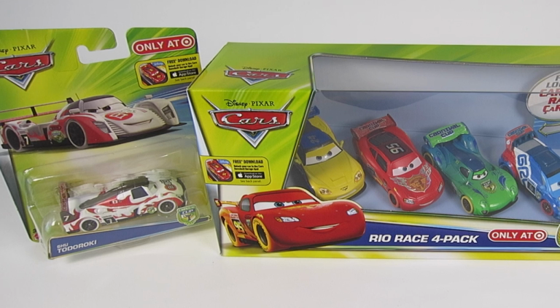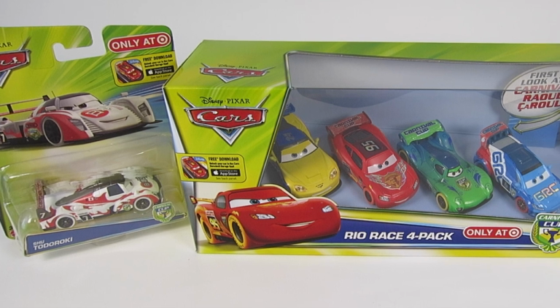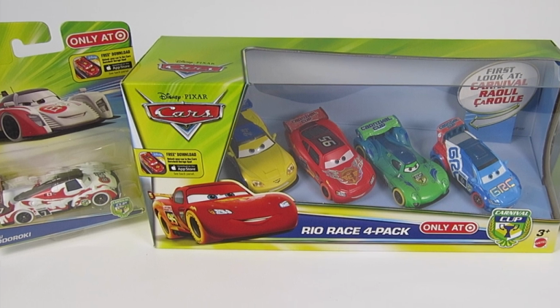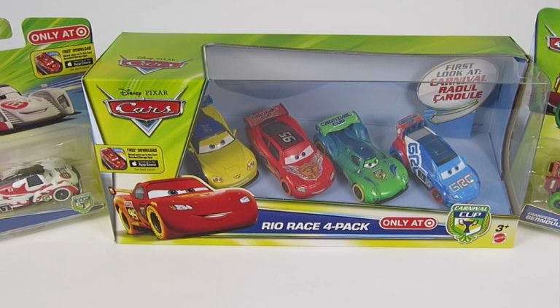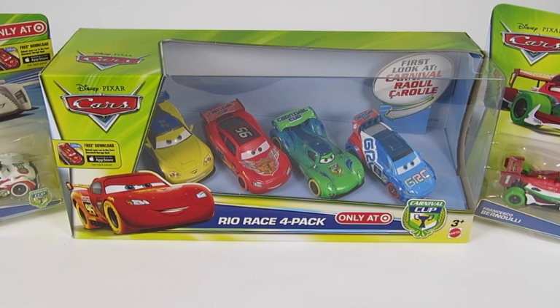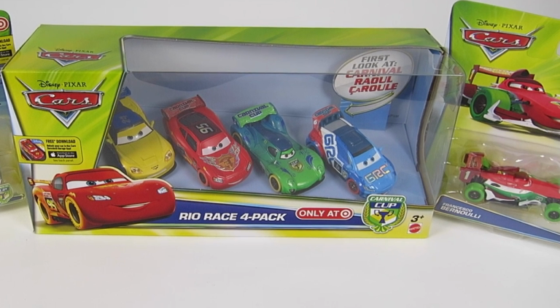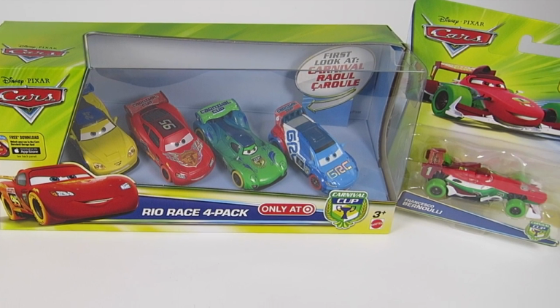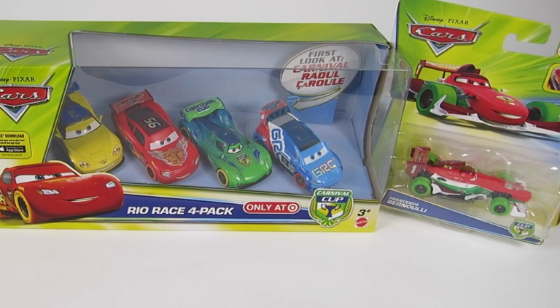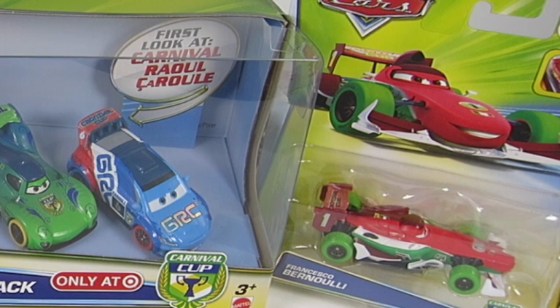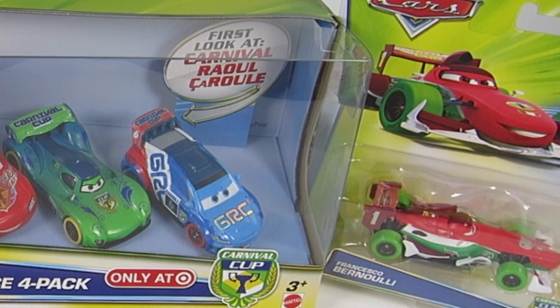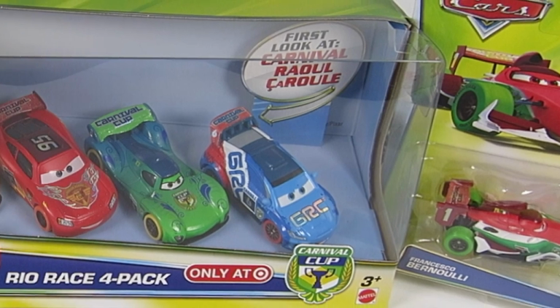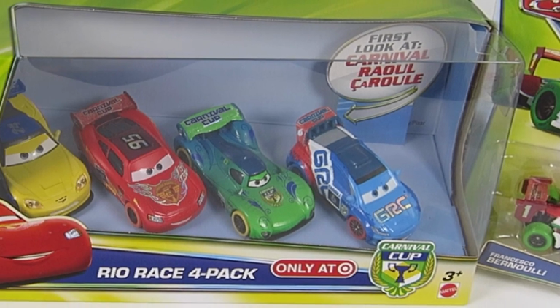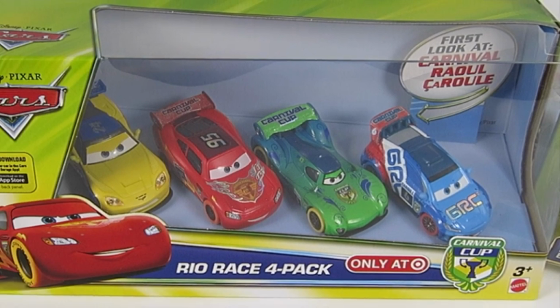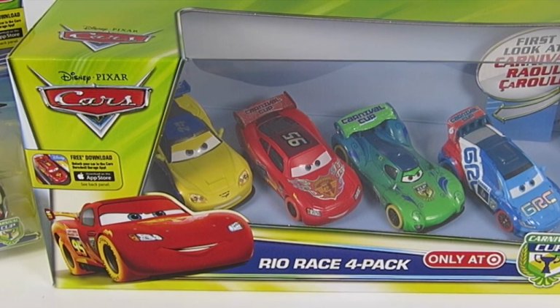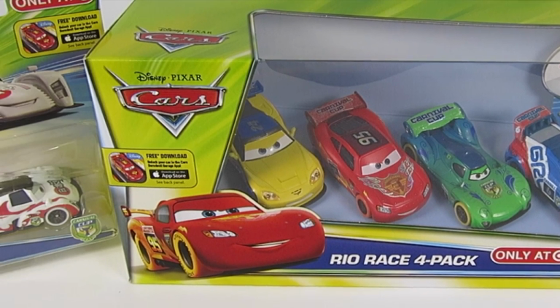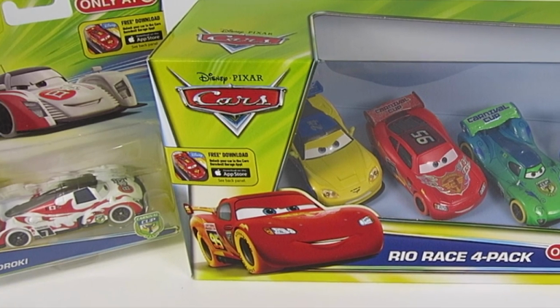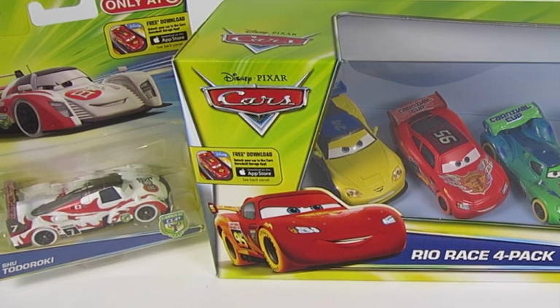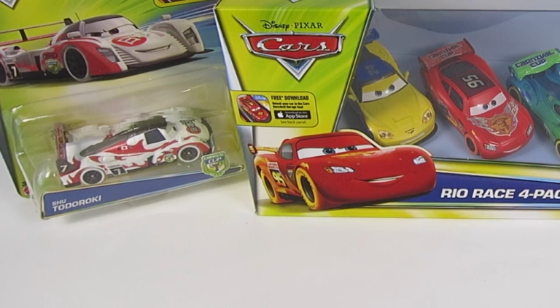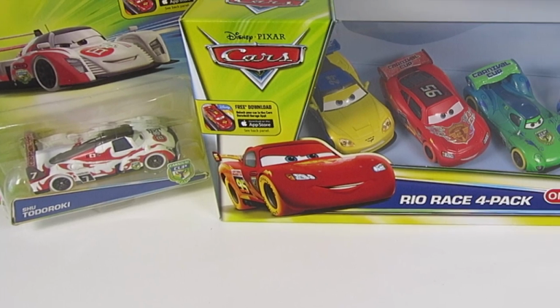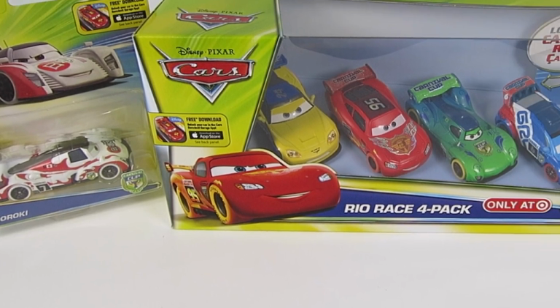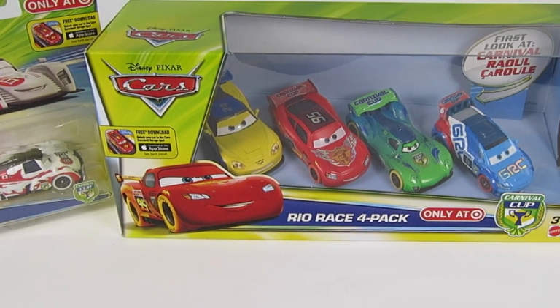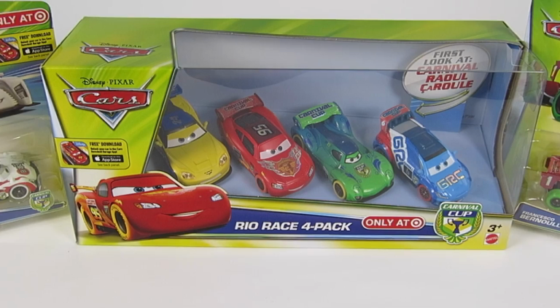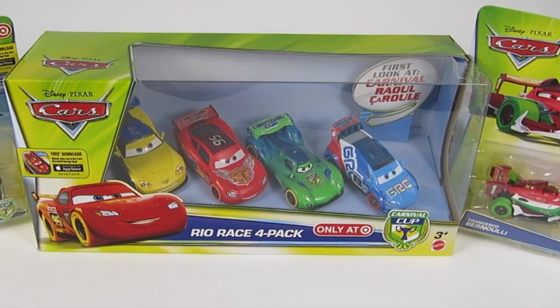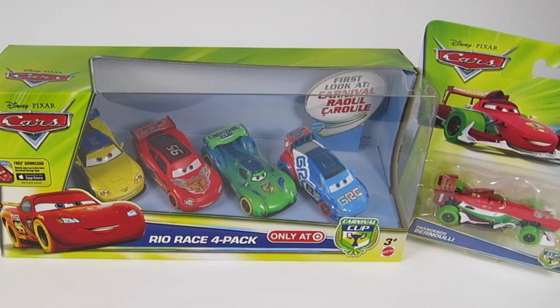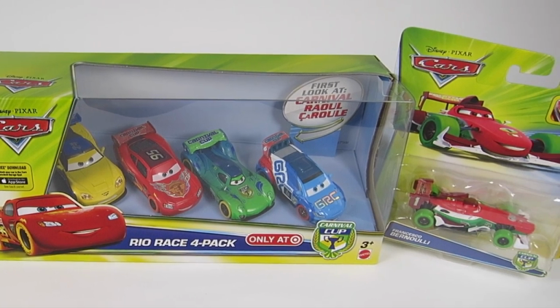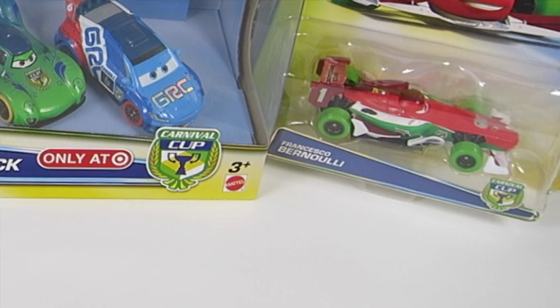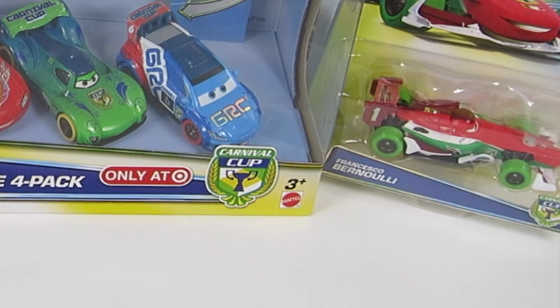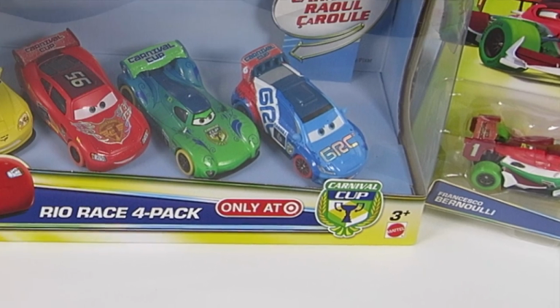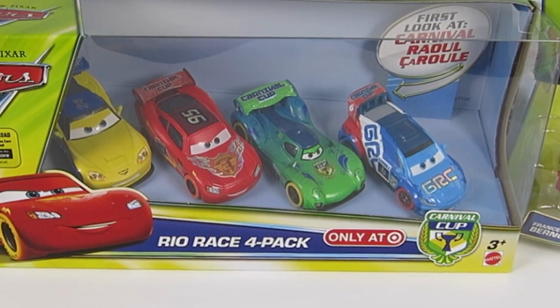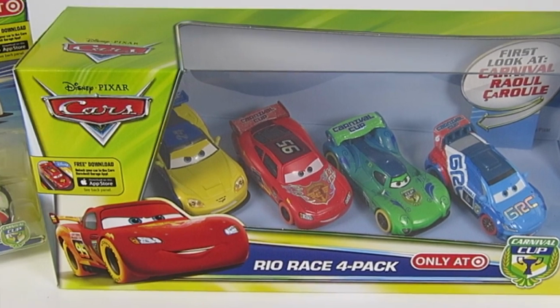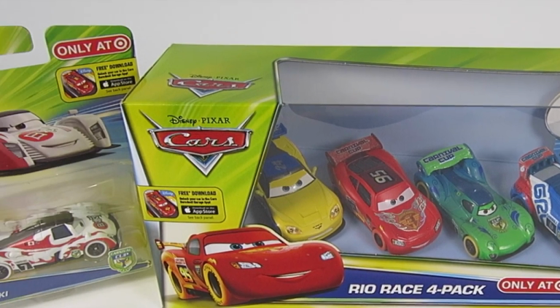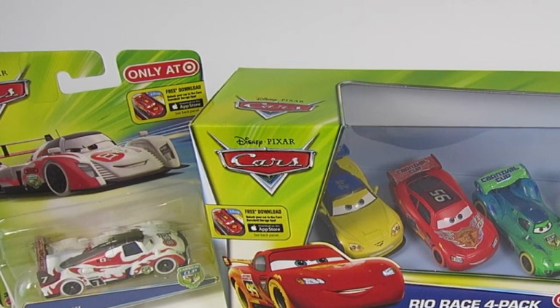So here are the Carnival Cup Racers. These T-Rock Racers are in Rio for the Carnival. While there, they visit an old abandoned track that is covered with debris. The racers challenge each other on this danger-filled ghost track.